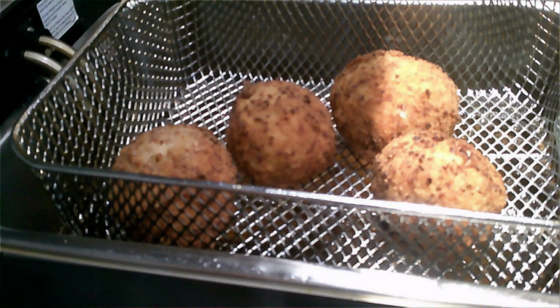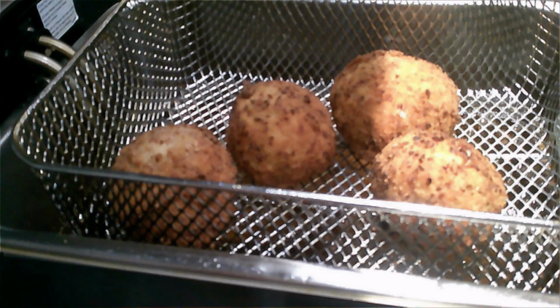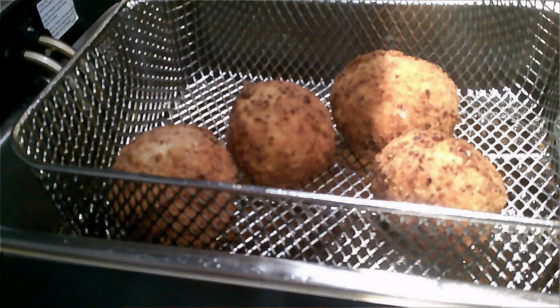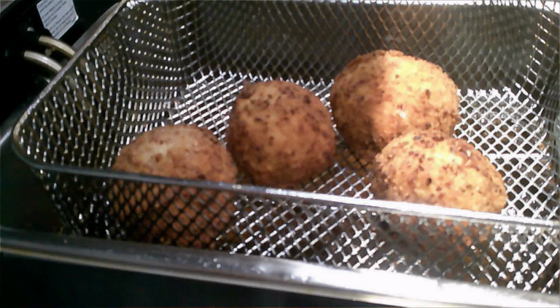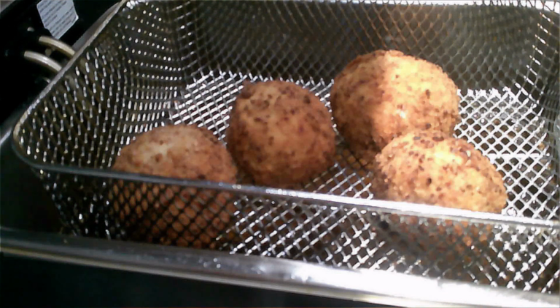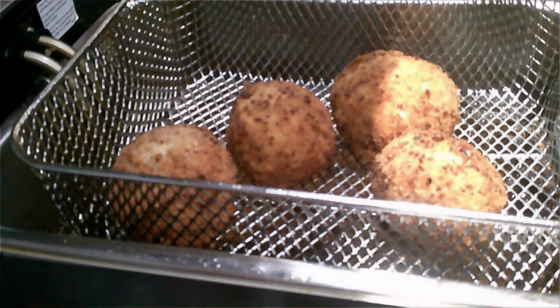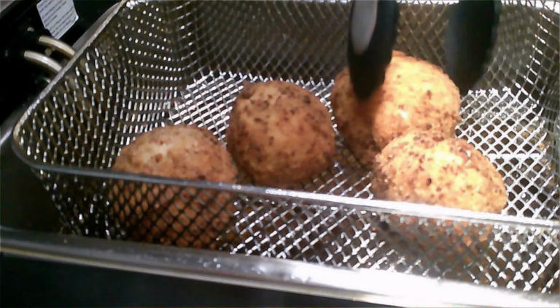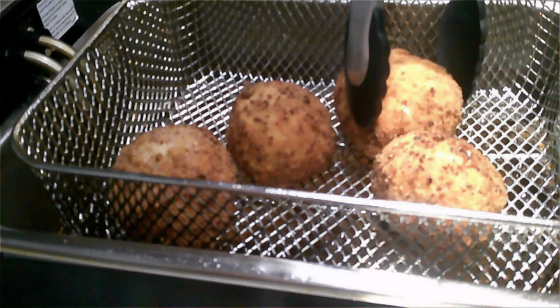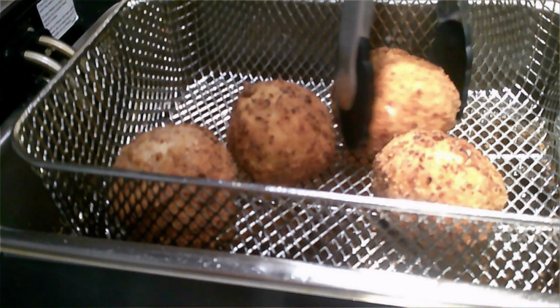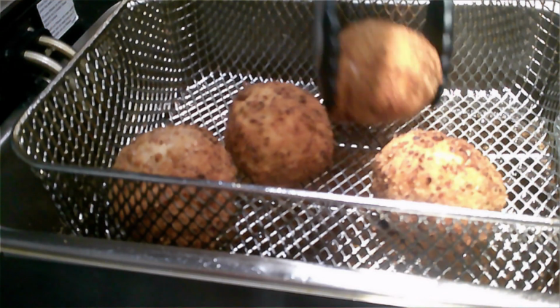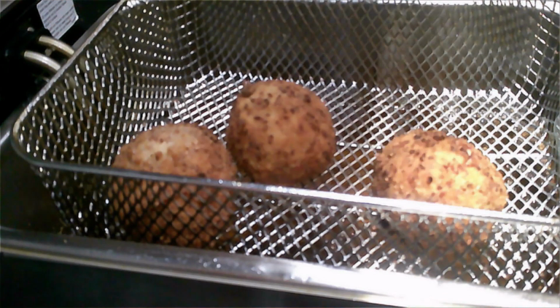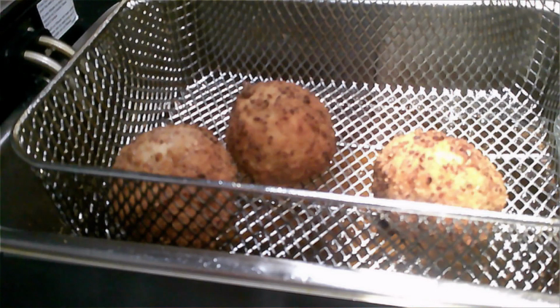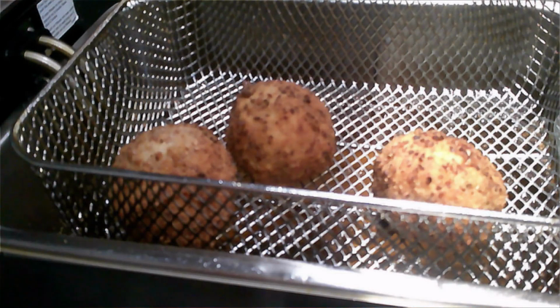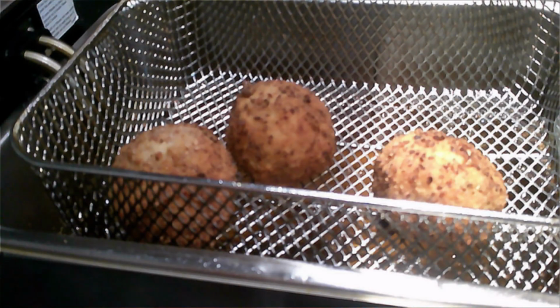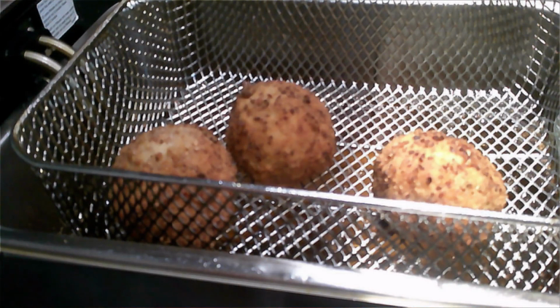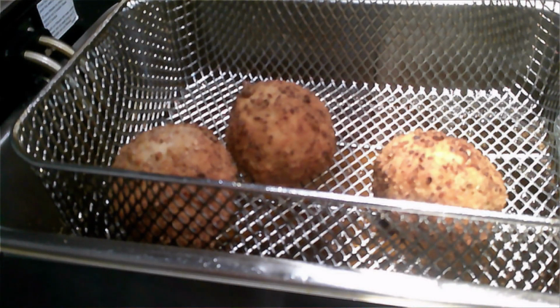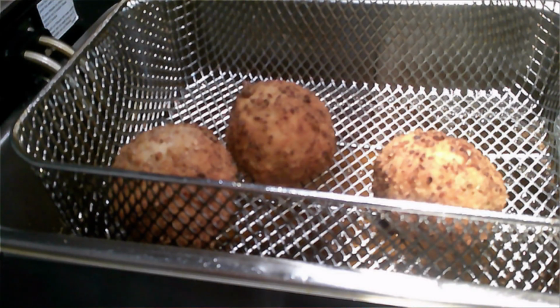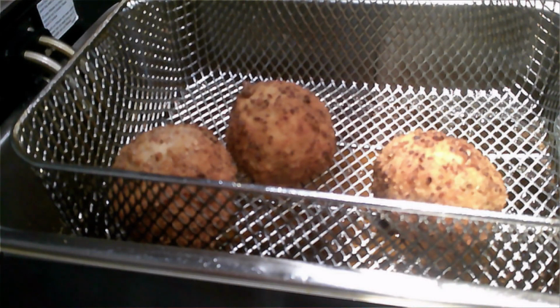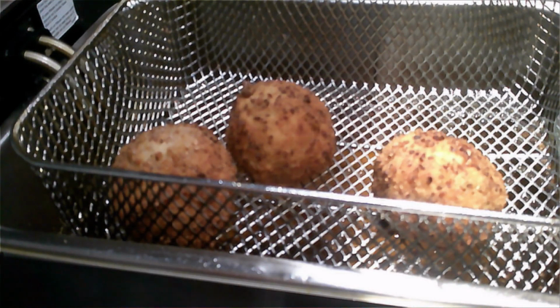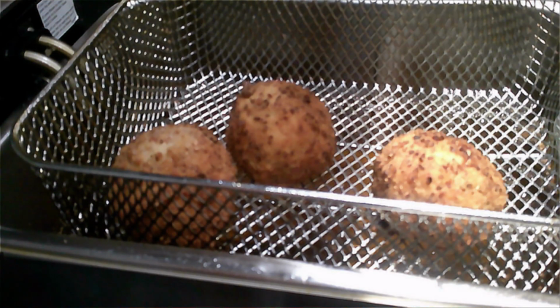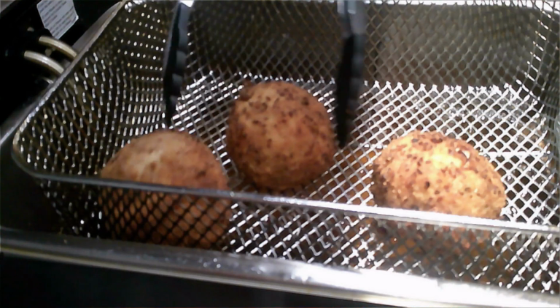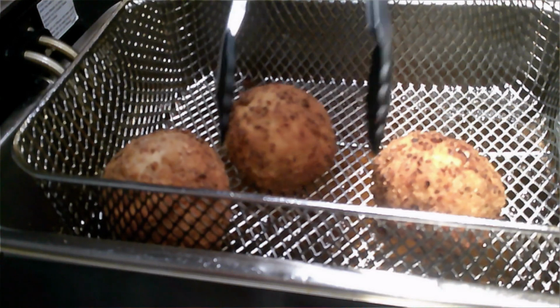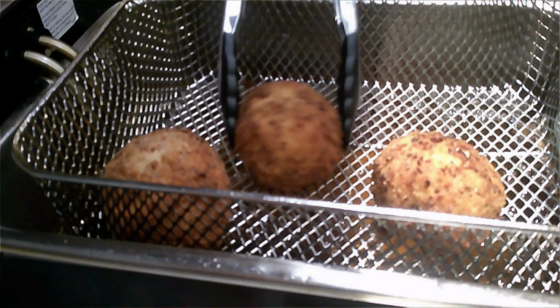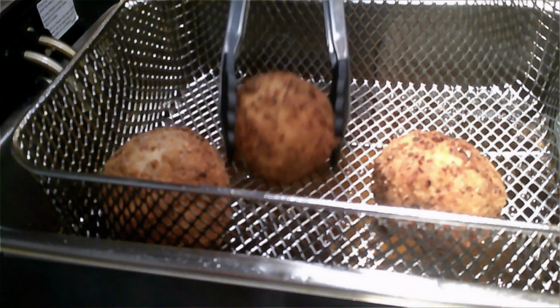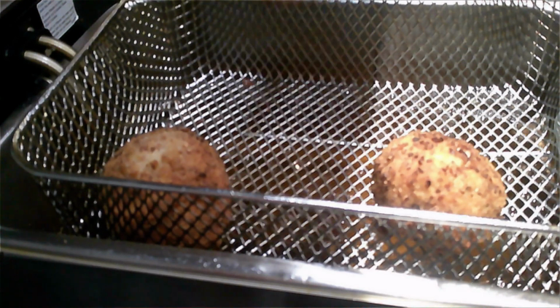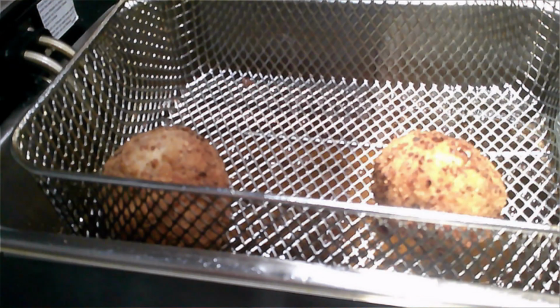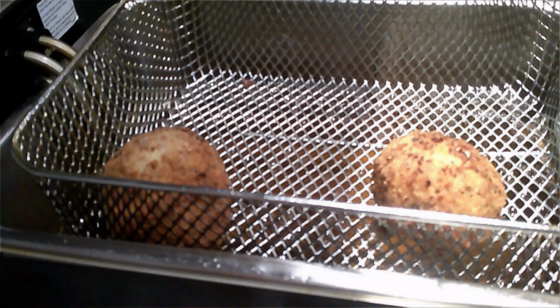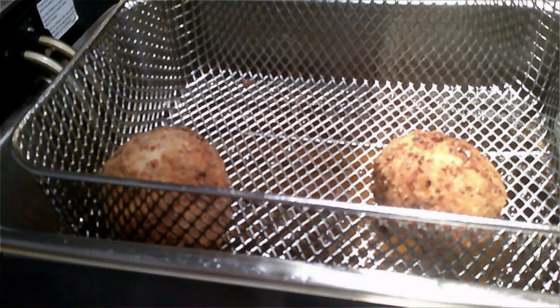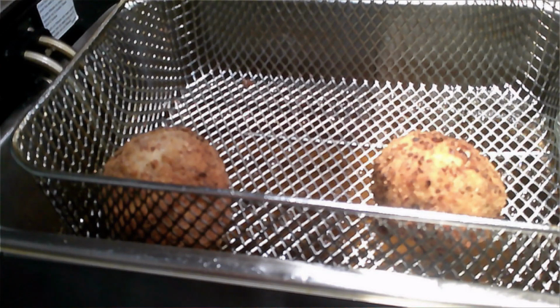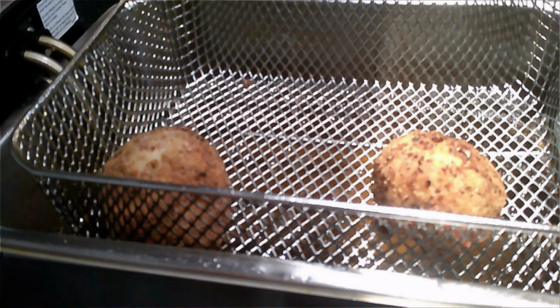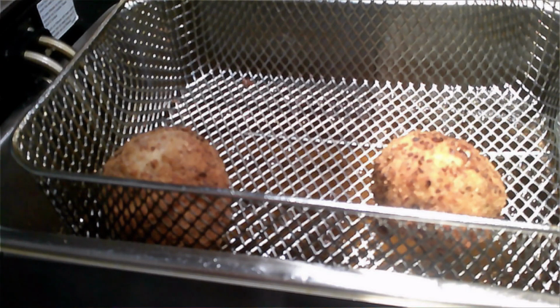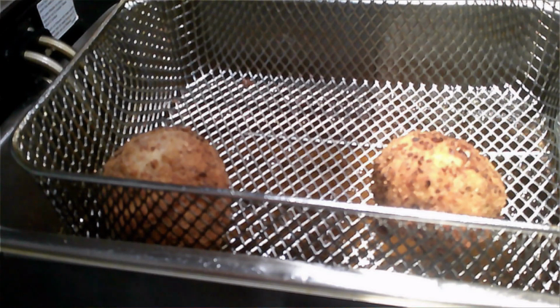If you were to make the eggs beforehand, then put them in the fryer and cut them. If they are still cold in the middle, stick them in a hot oven for about 3 to 4 minutes depending on the size.